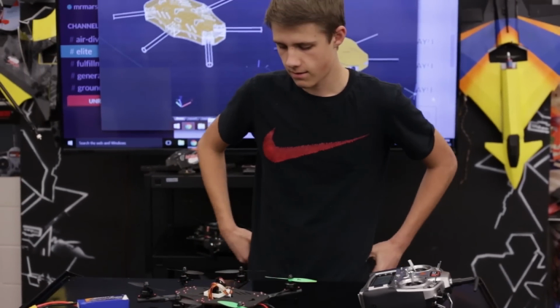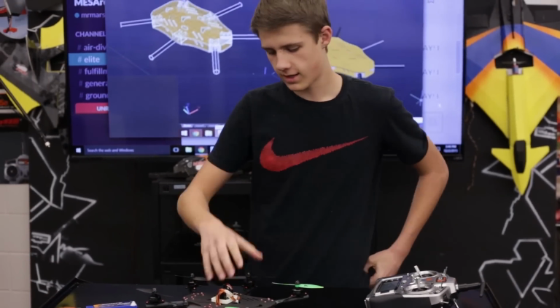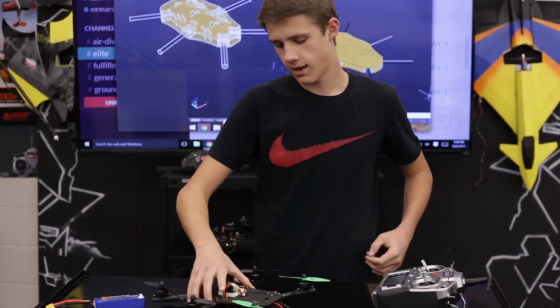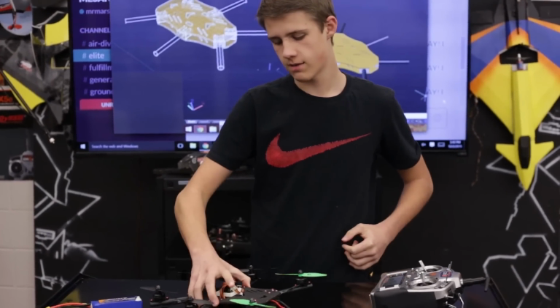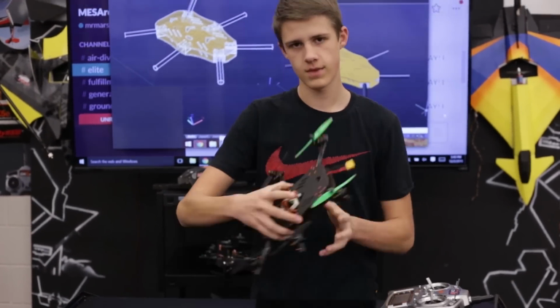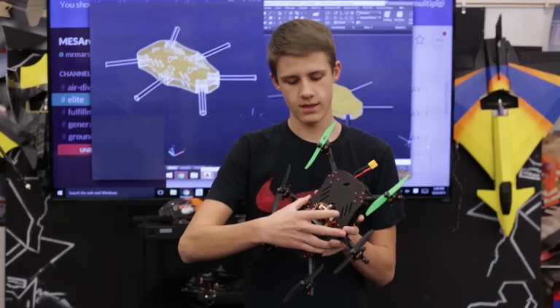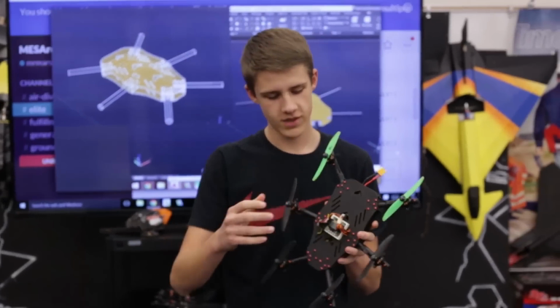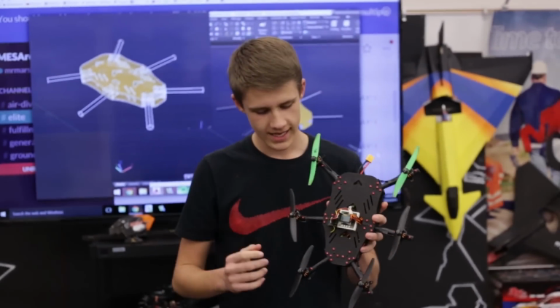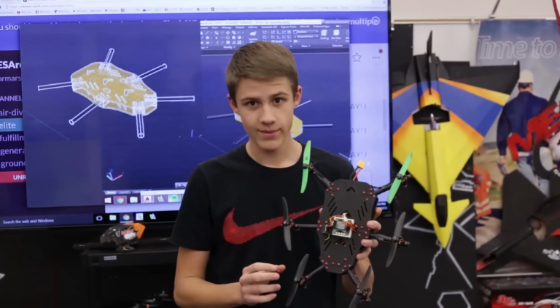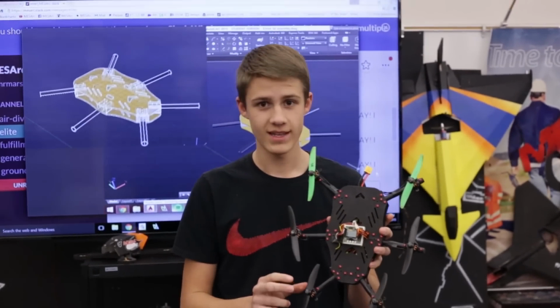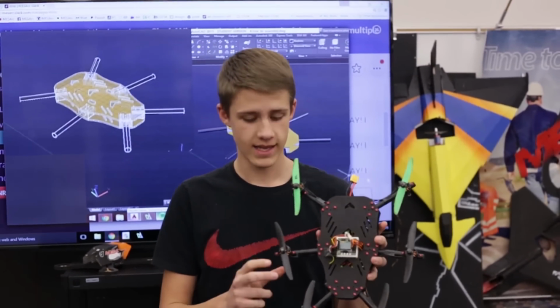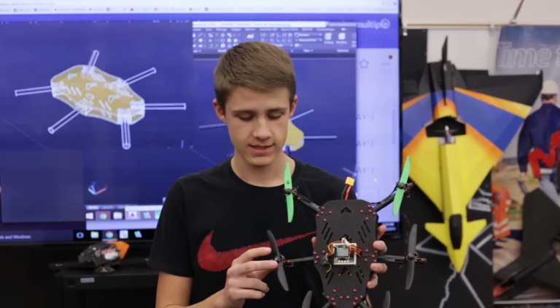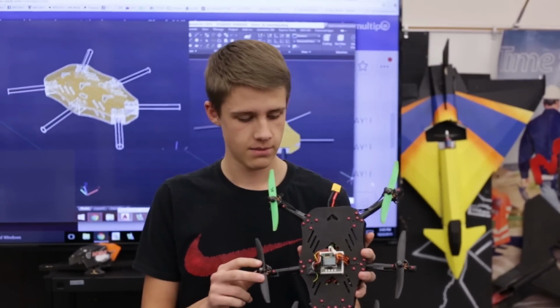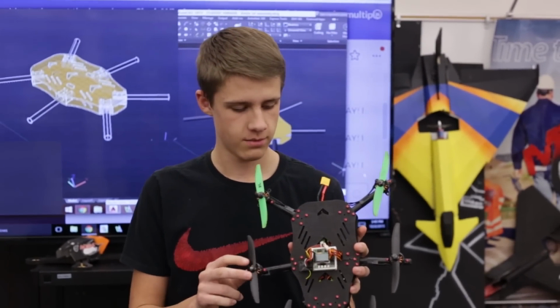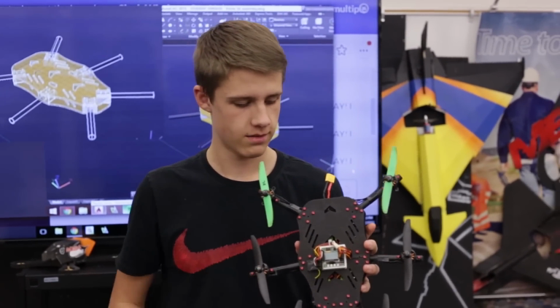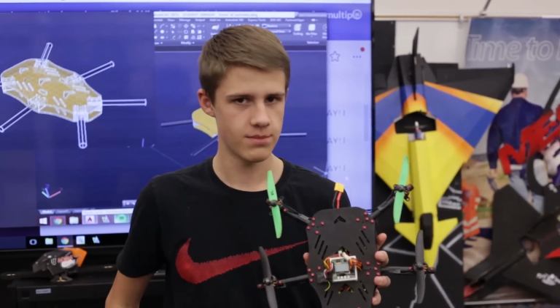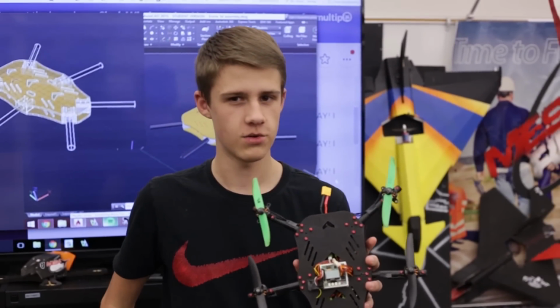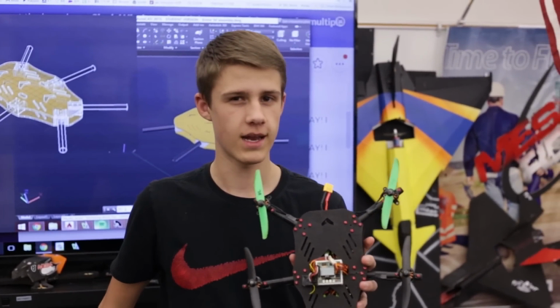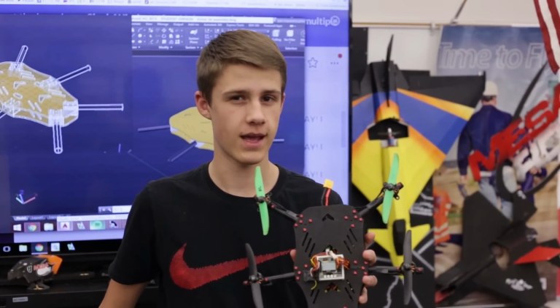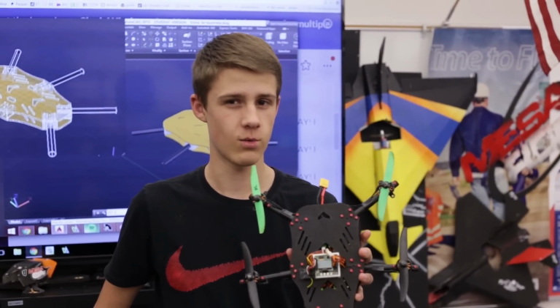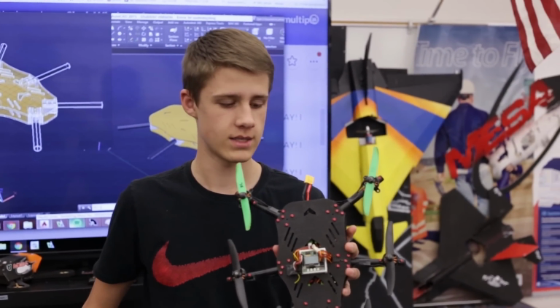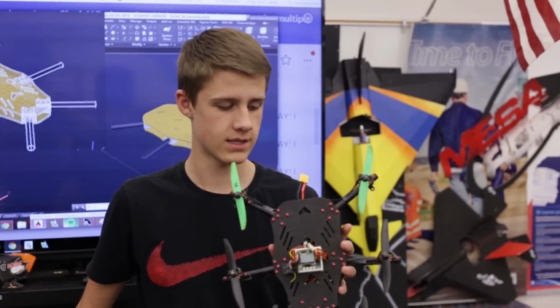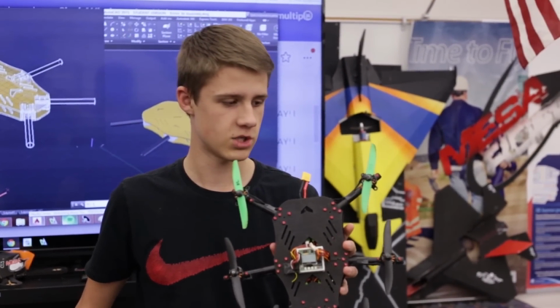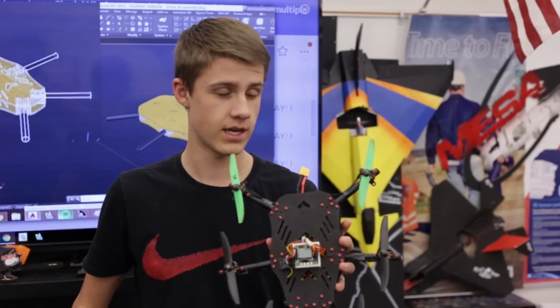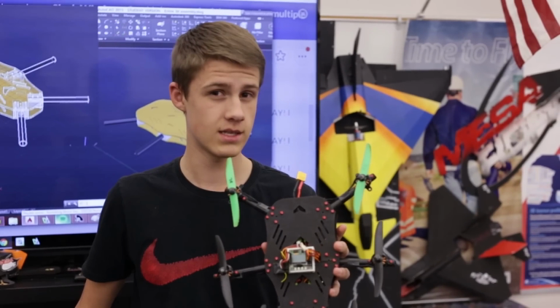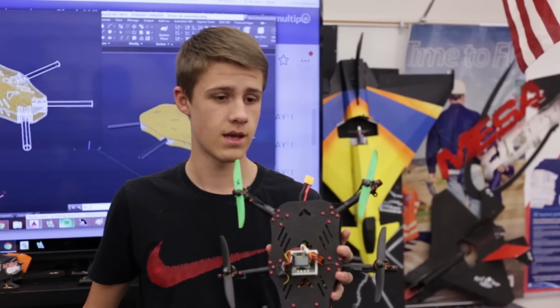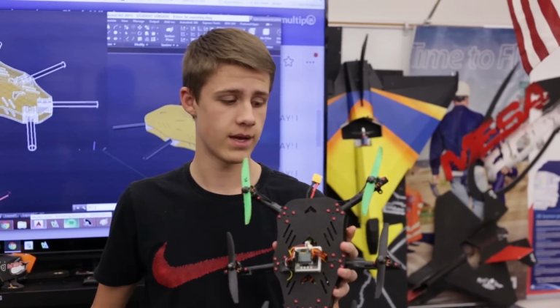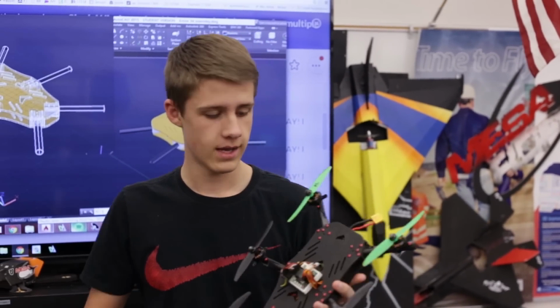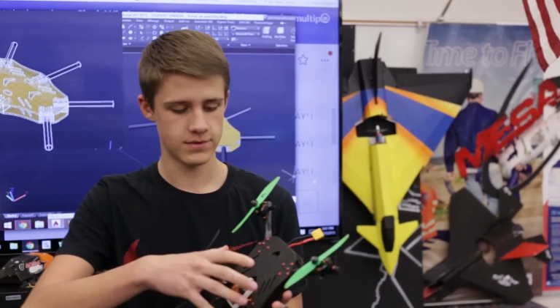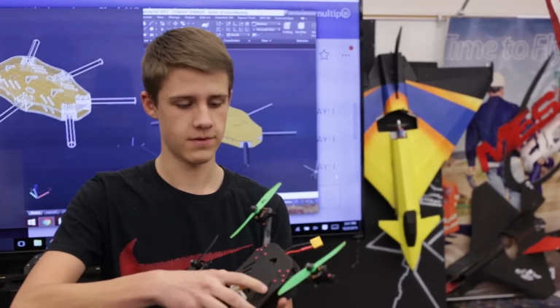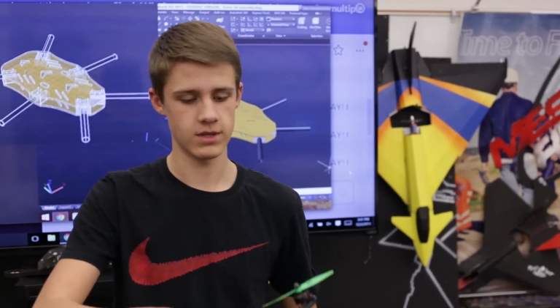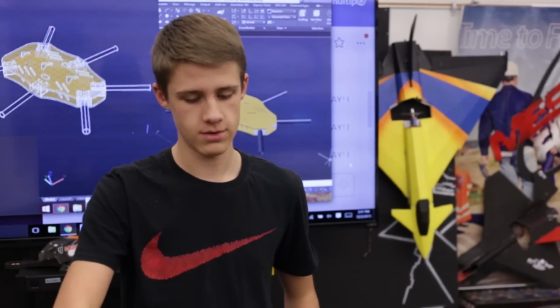We've got the KK Mini. The KK Mini really doesn't like hexes, but with quite a bit of tuning I got it flying pretty well. It still has some strange tendencies, but it still flies really smoothly.